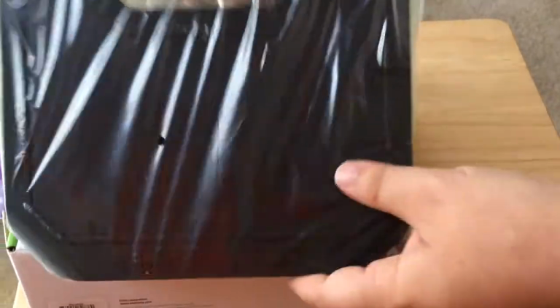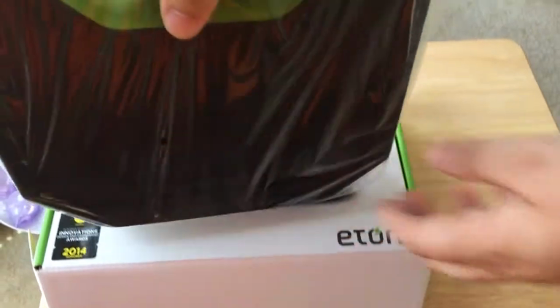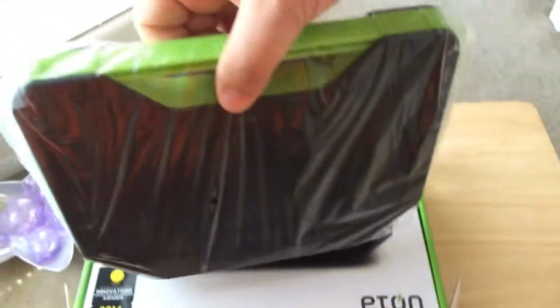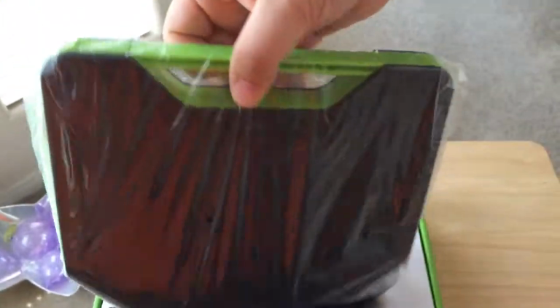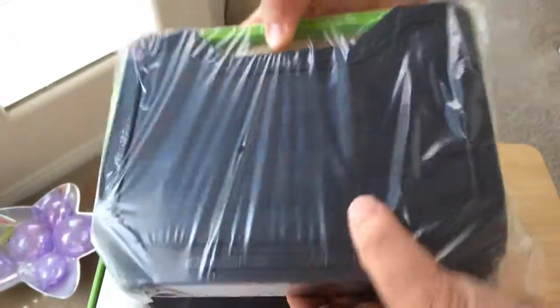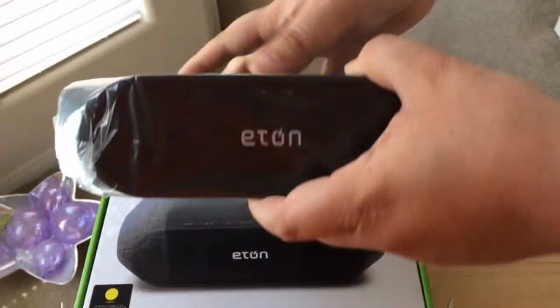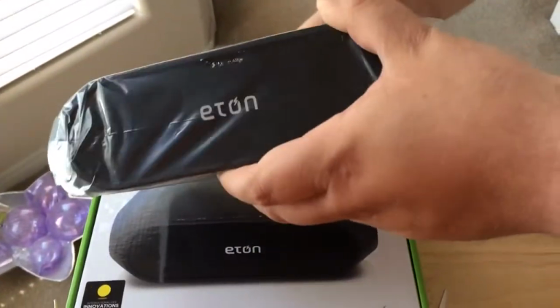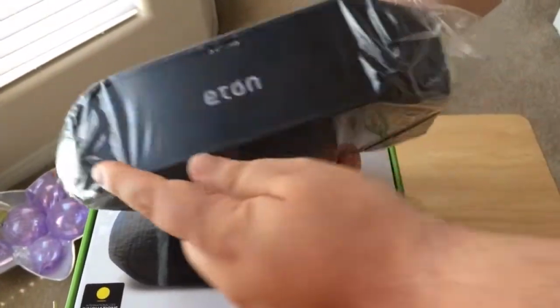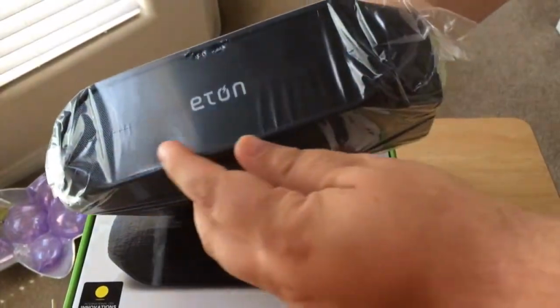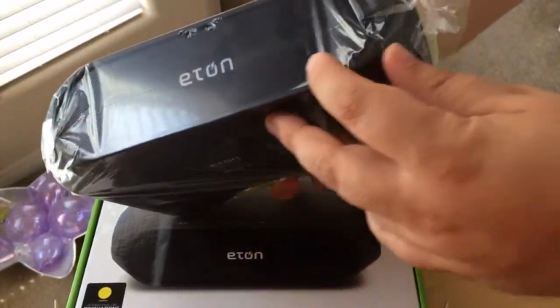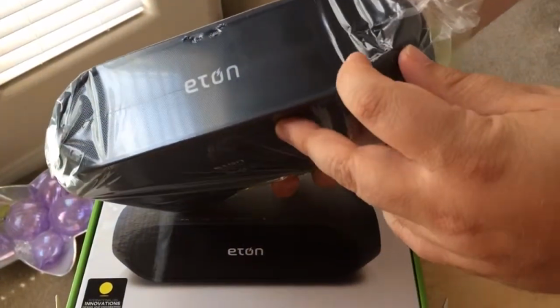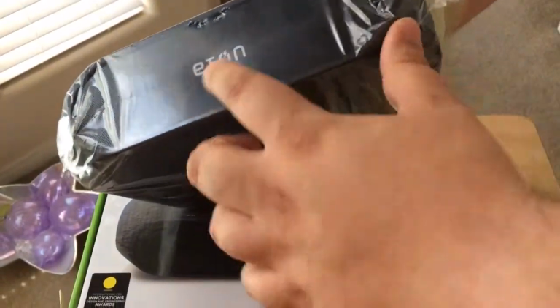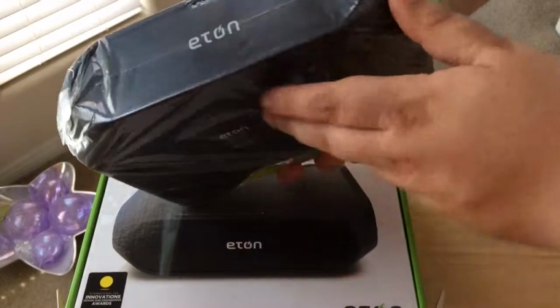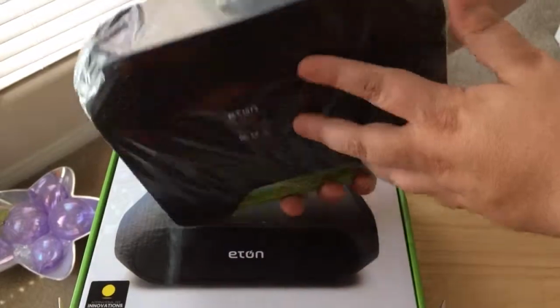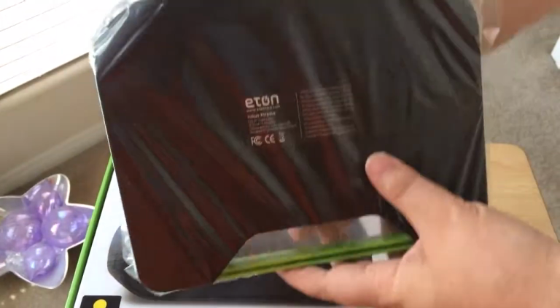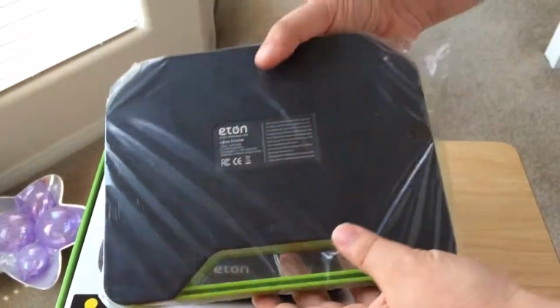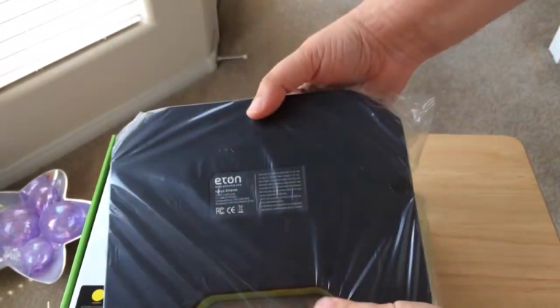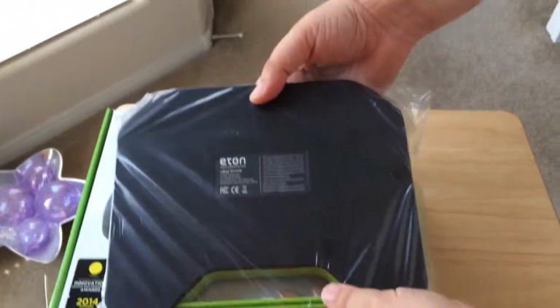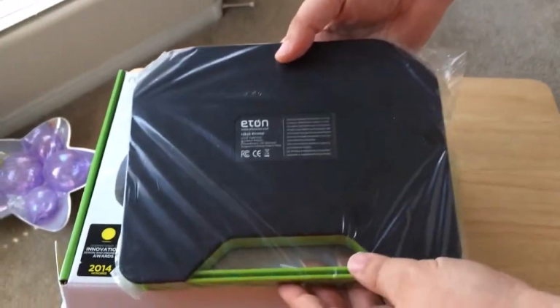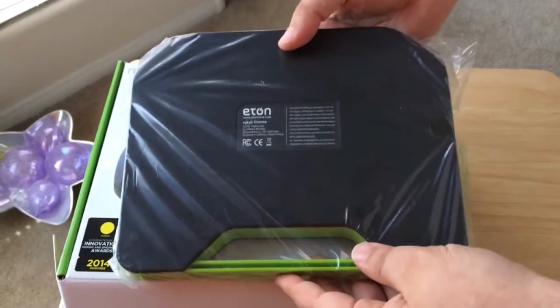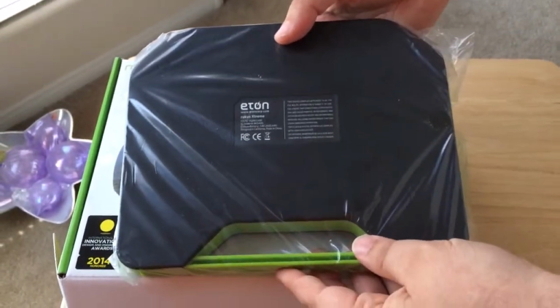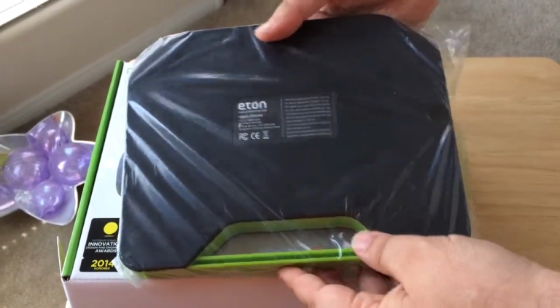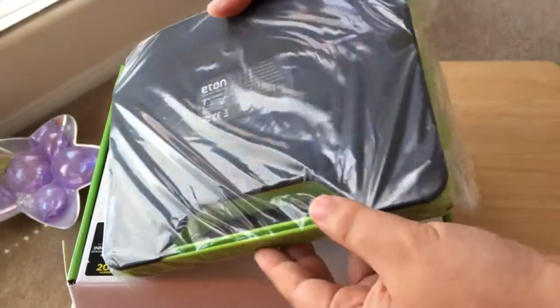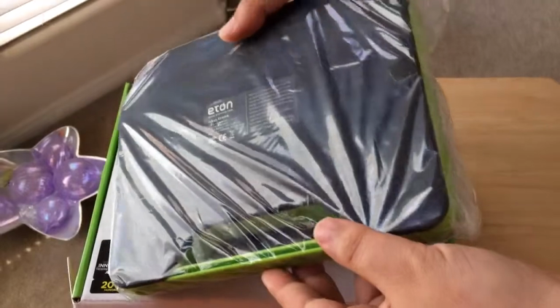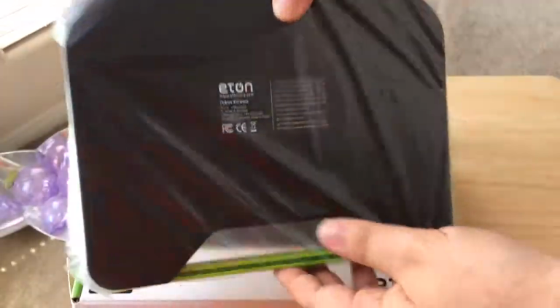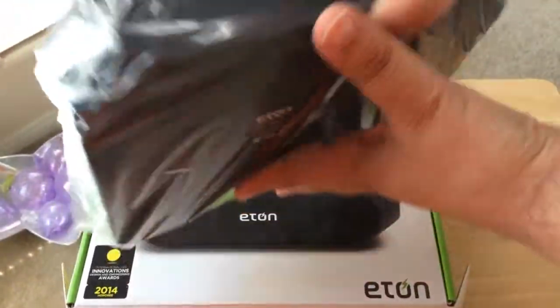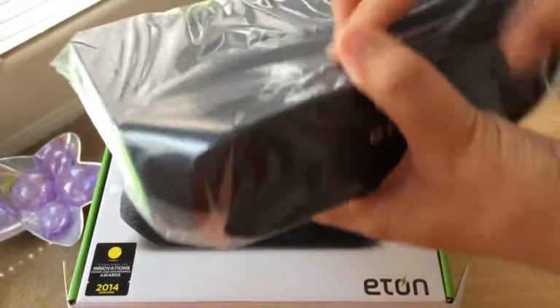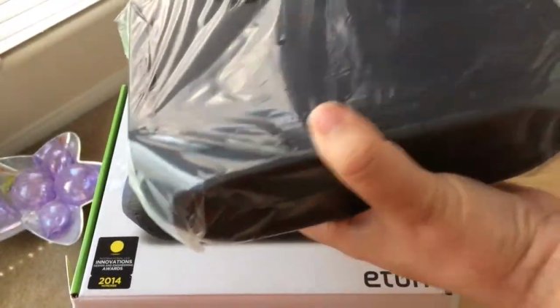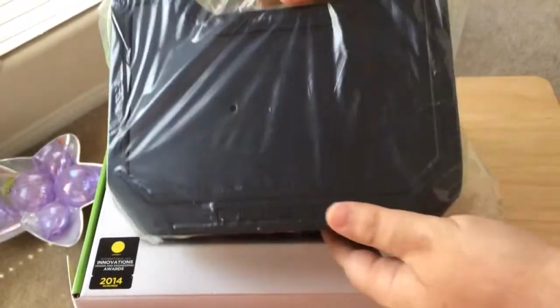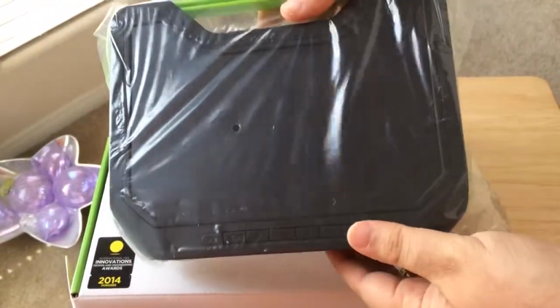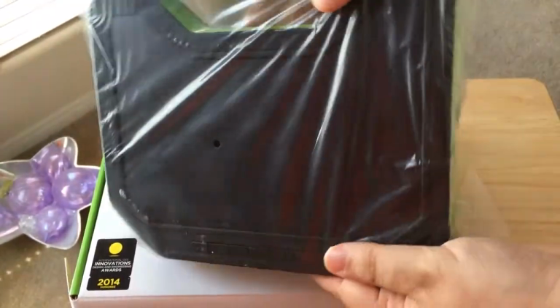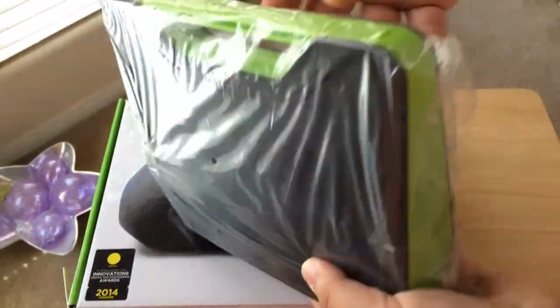It comes with a nice handle, and the speaker grill is on the front along with their name, Etan. There's some information on the bottom. It has quite a big battery, so you can either charge it by the solar panel or plug it in.